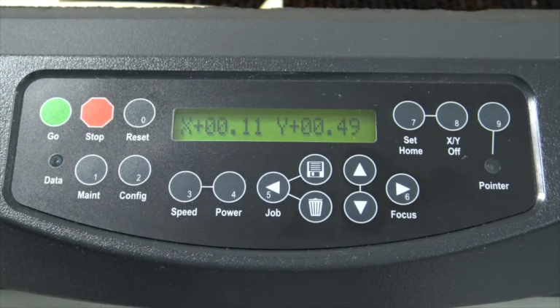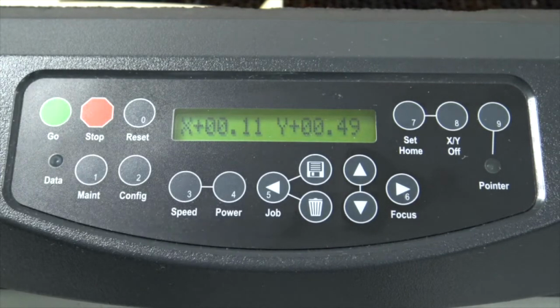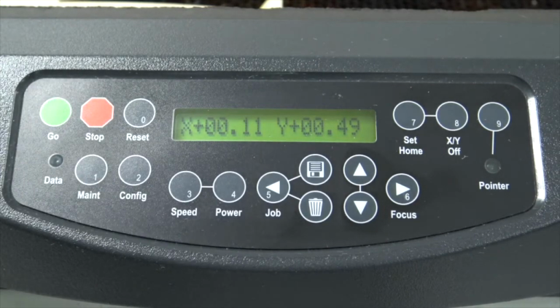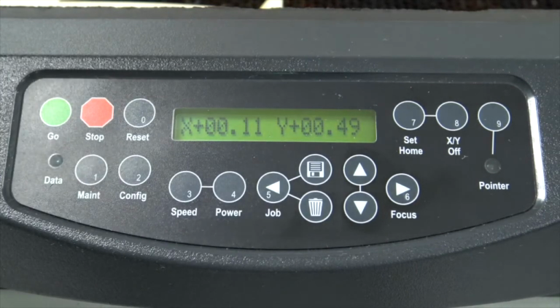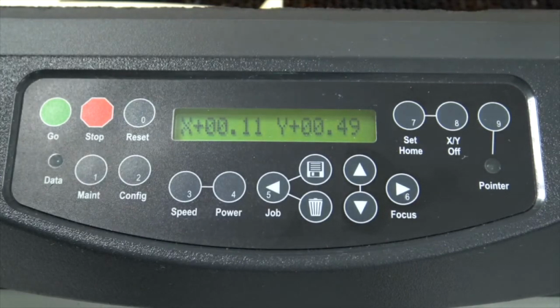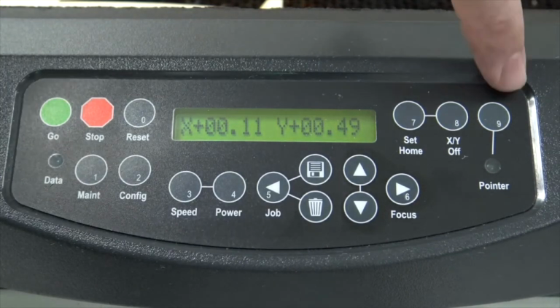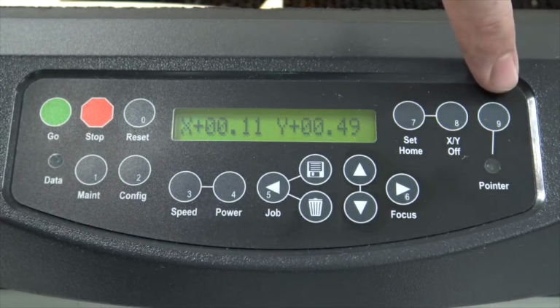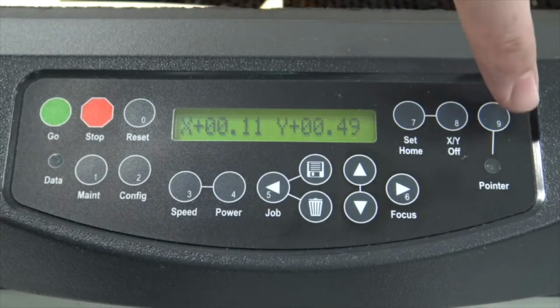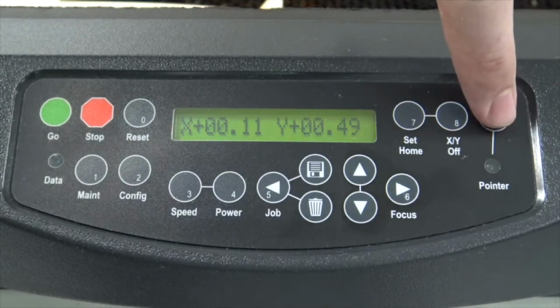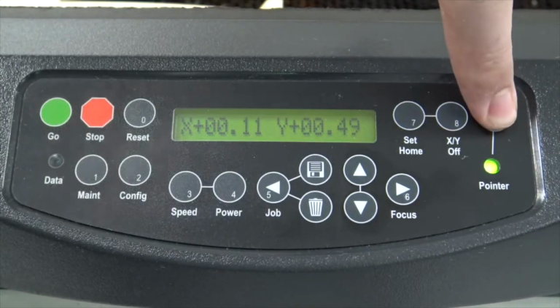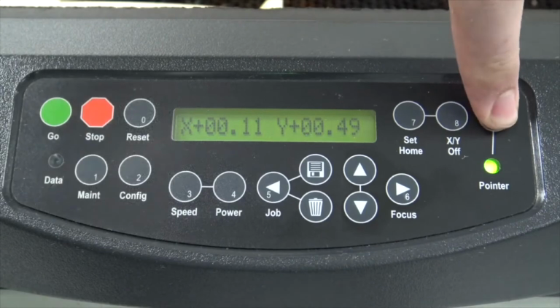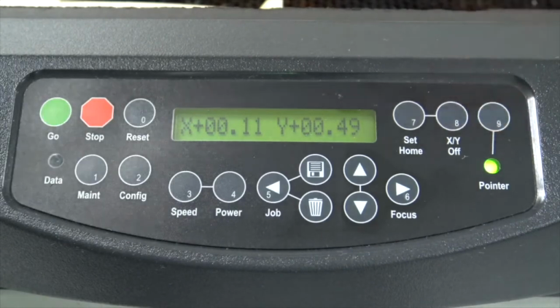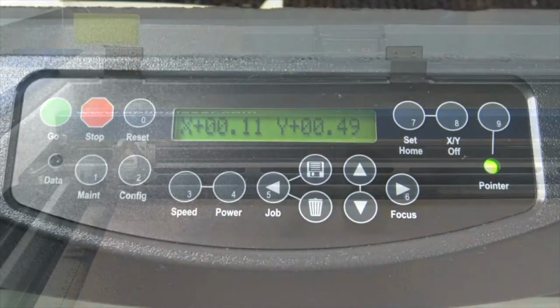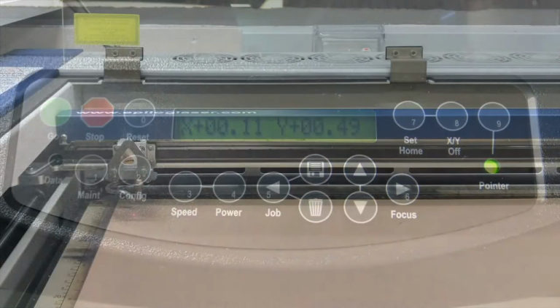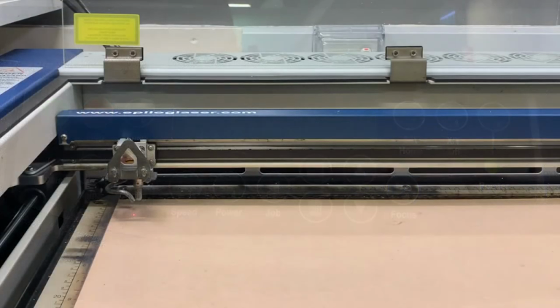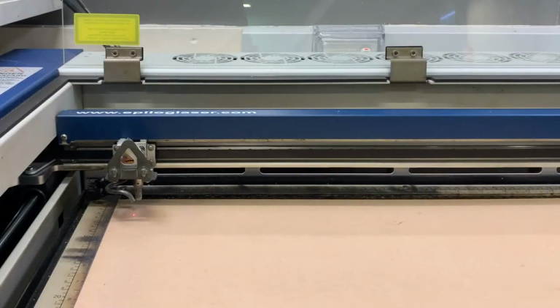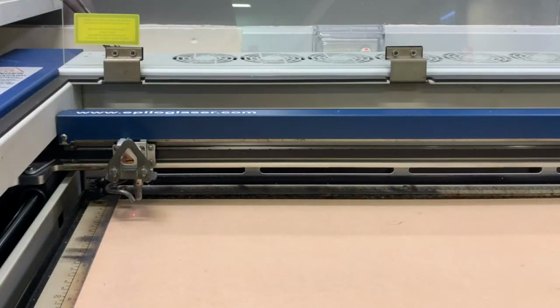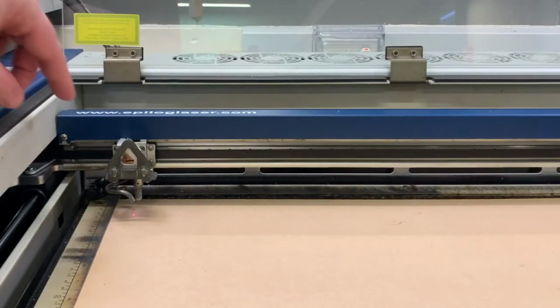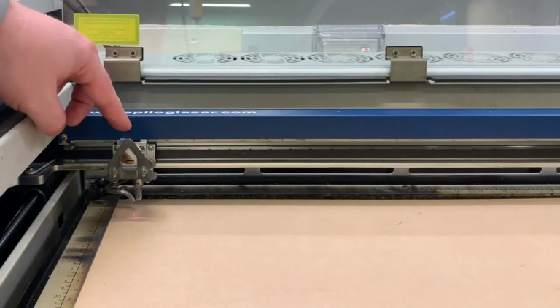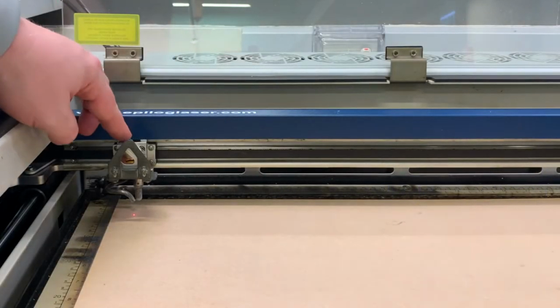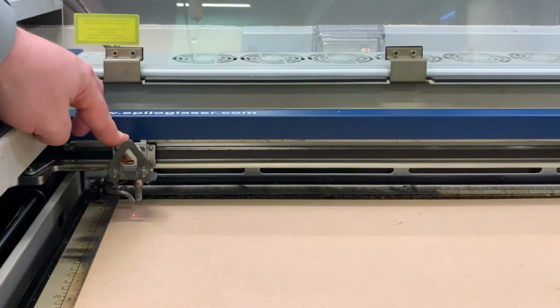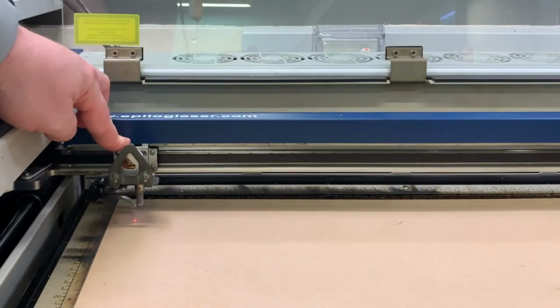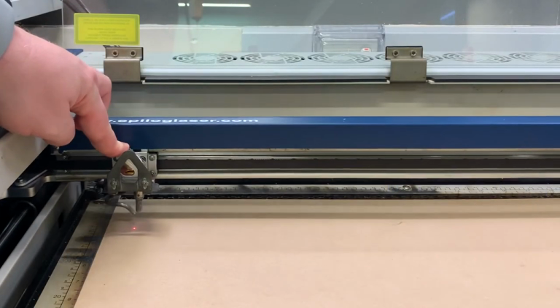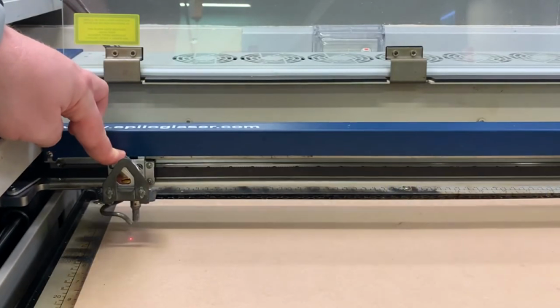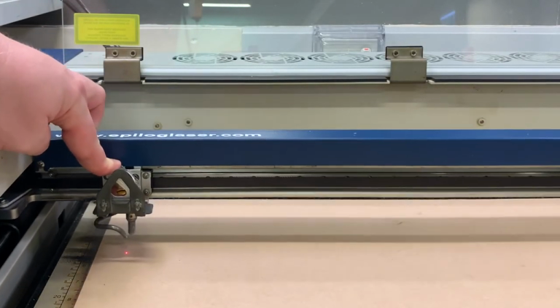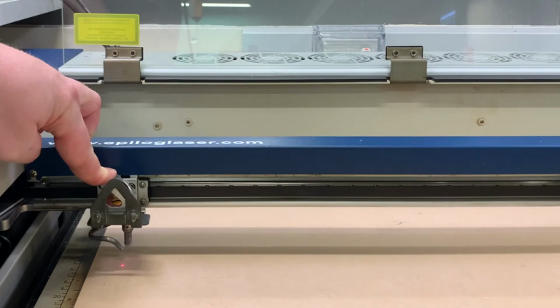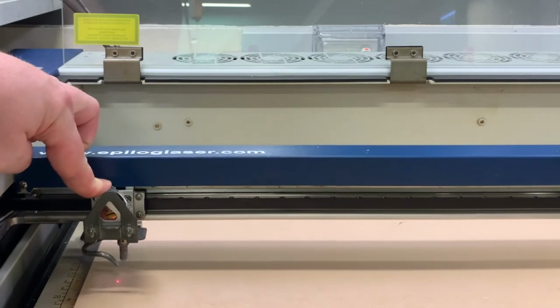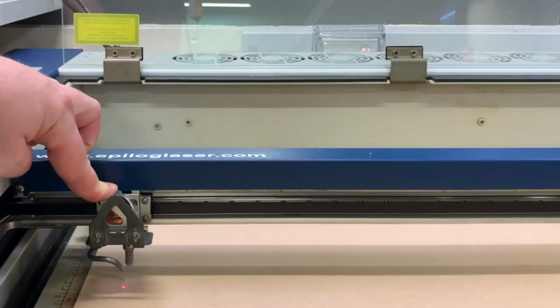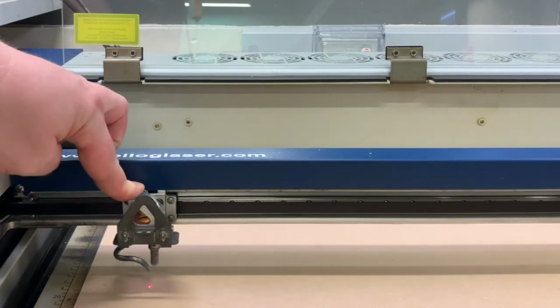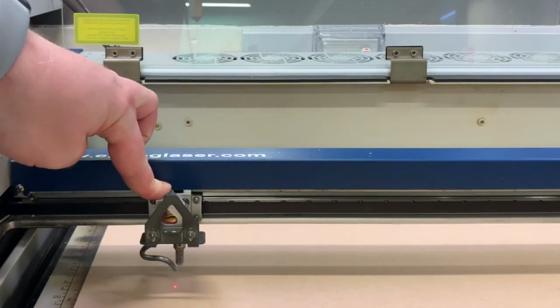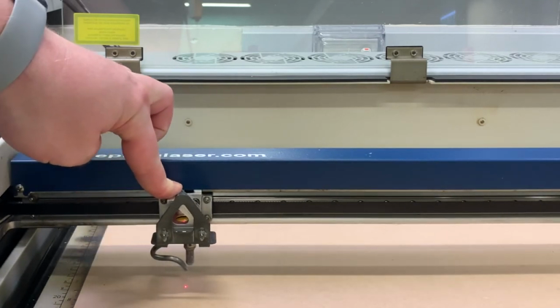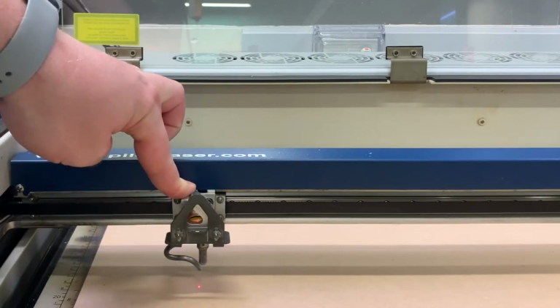You can see there it shows the current position of the head. Press the number 9 button to turn on the laser pointer. This will allow you to accurately see where the home position is.